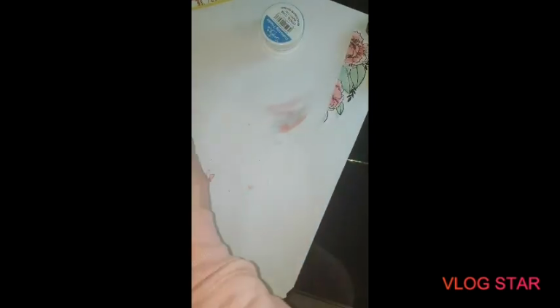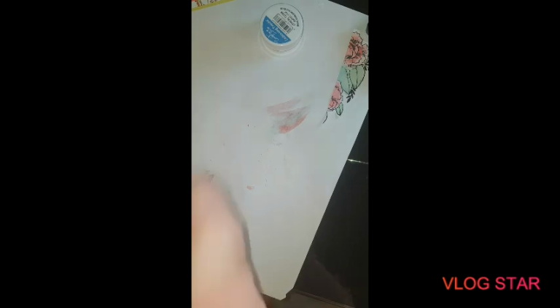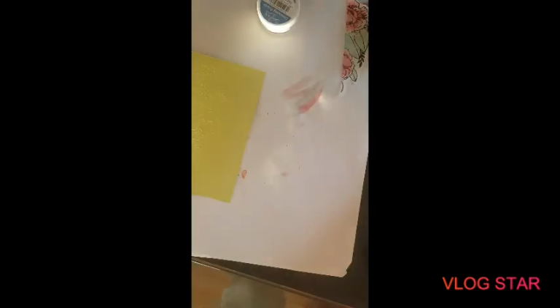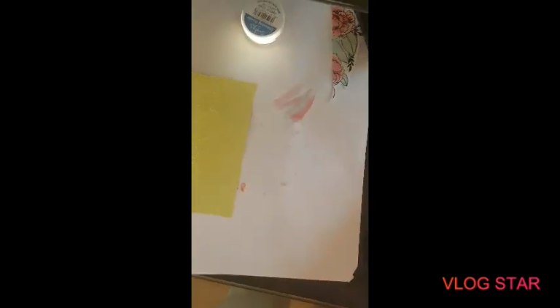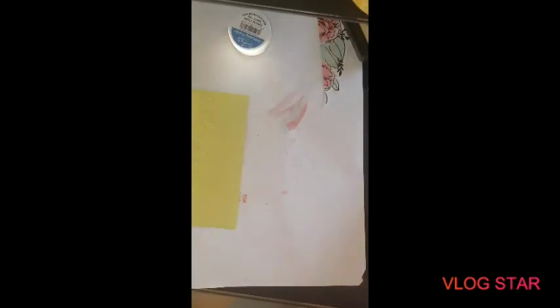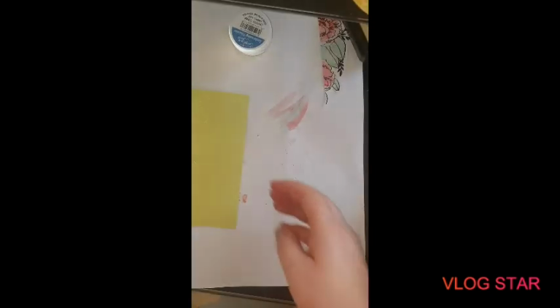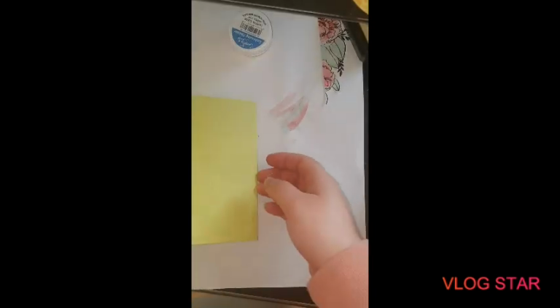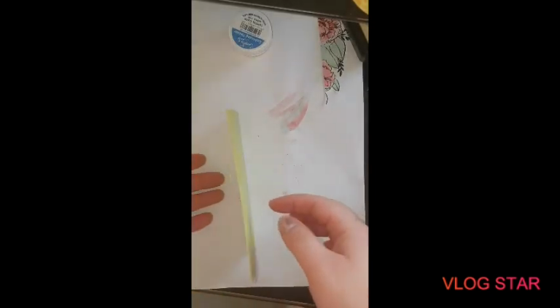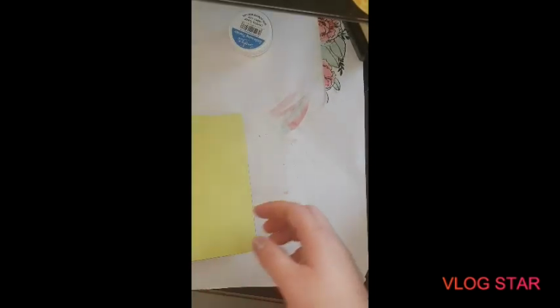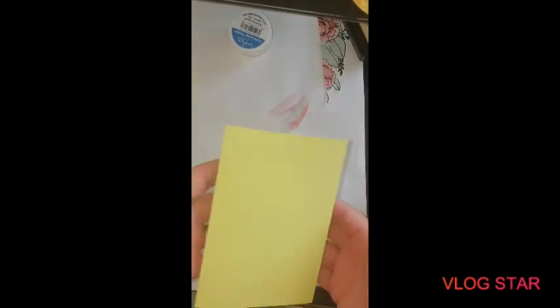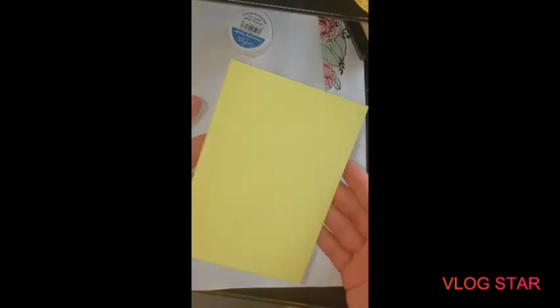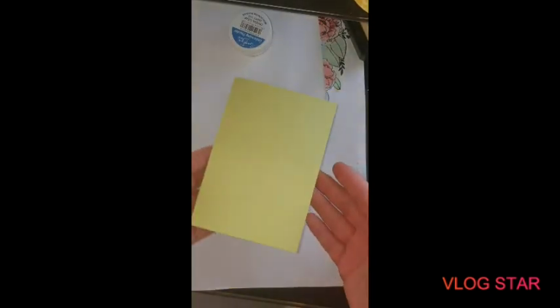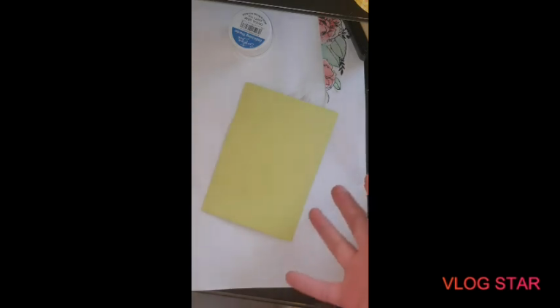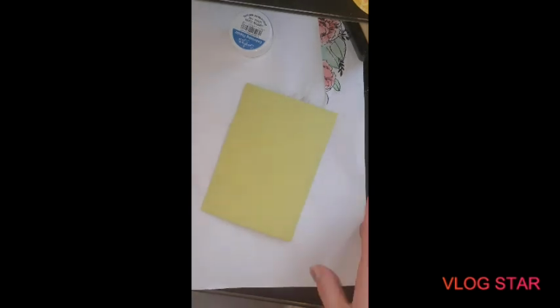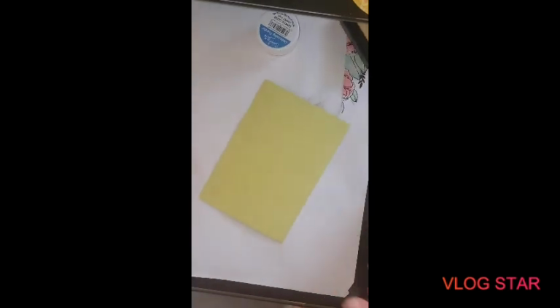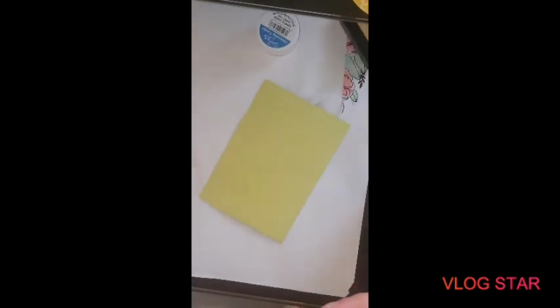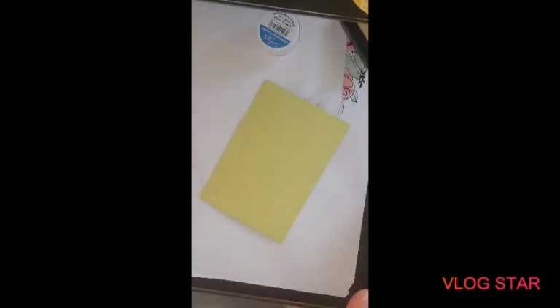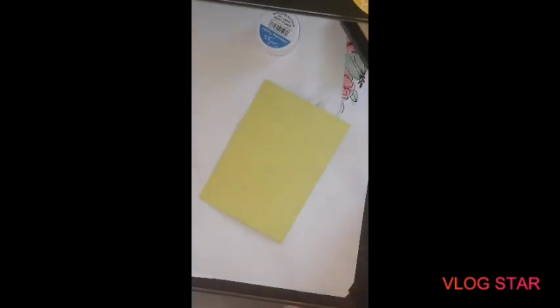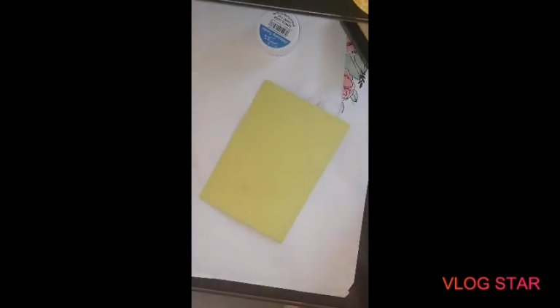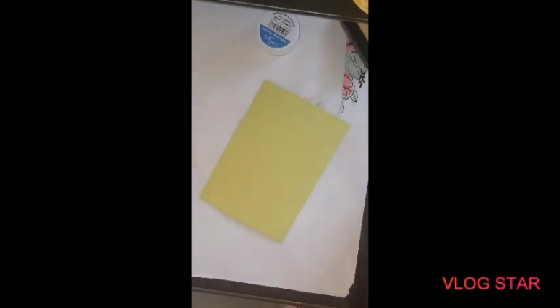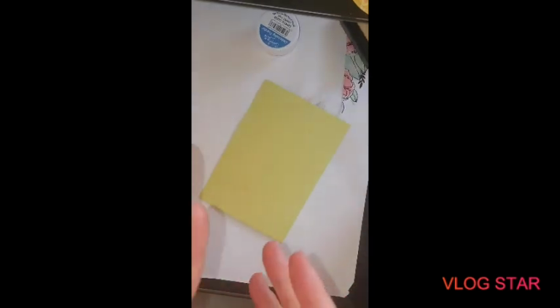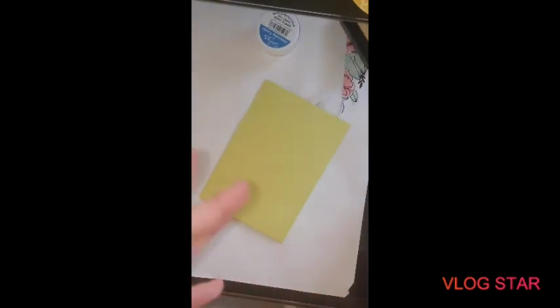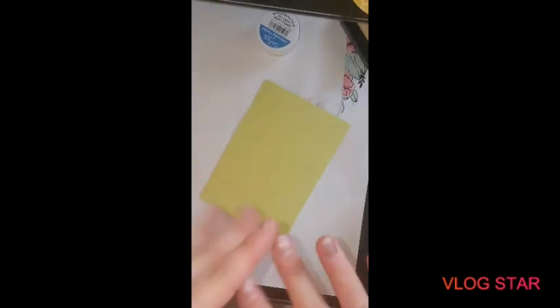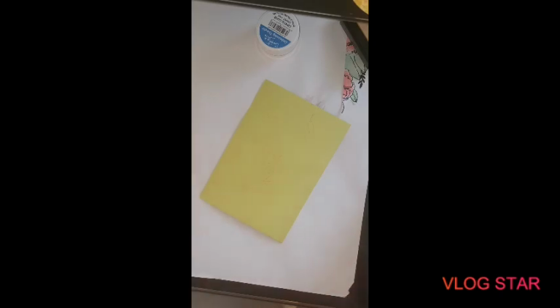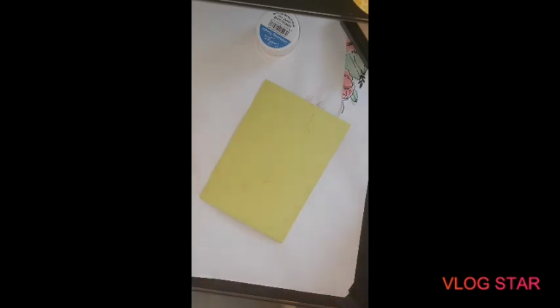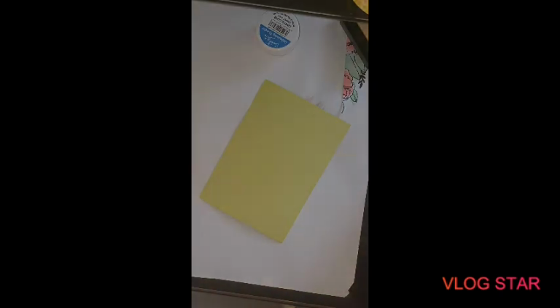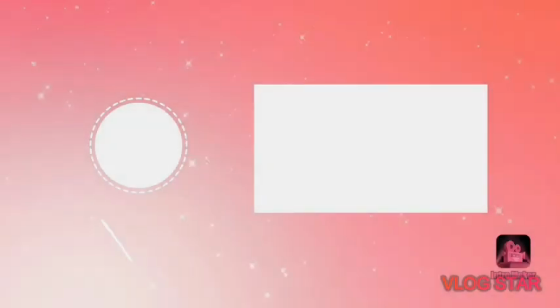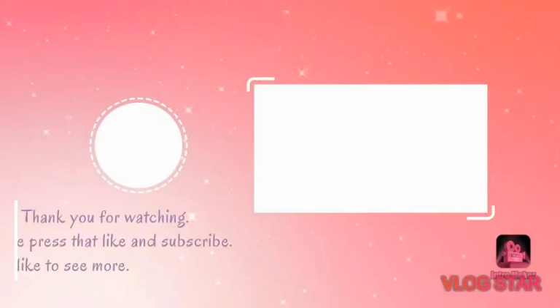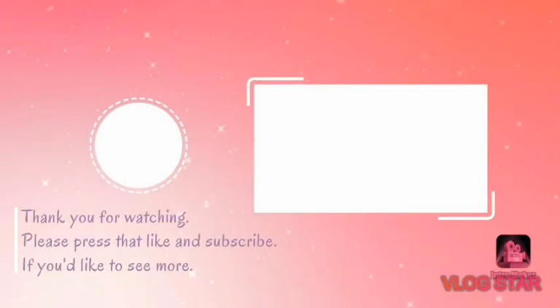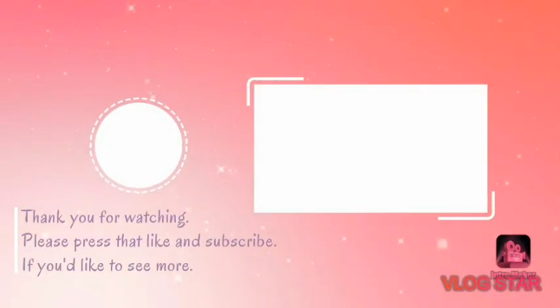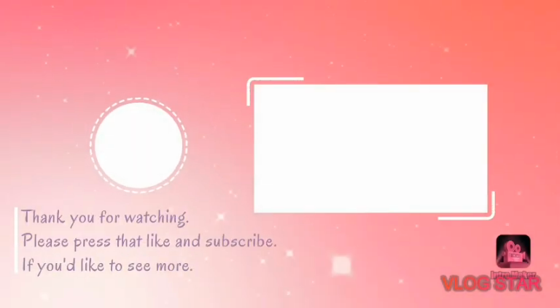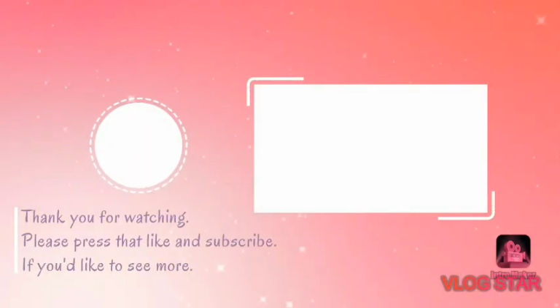Okay guys, I'm having some technical issues with my heat gun so this will have to be a part two to this video. Thank you guys for watching, sorry it's long, and I'll see you next time.